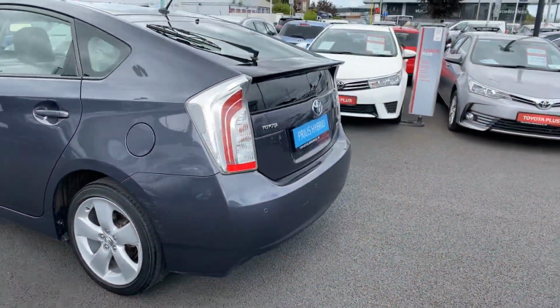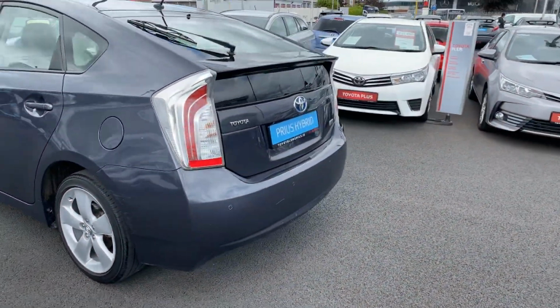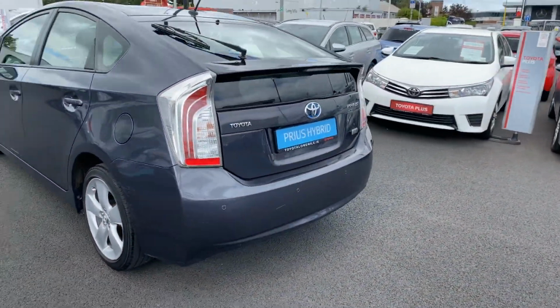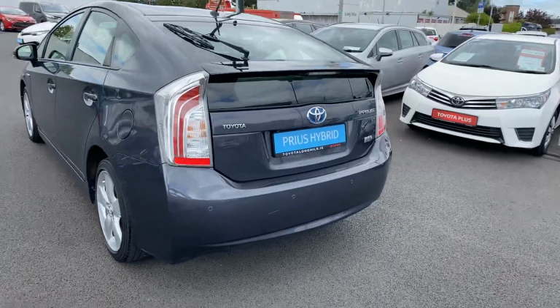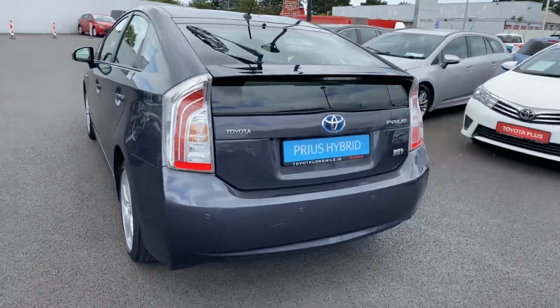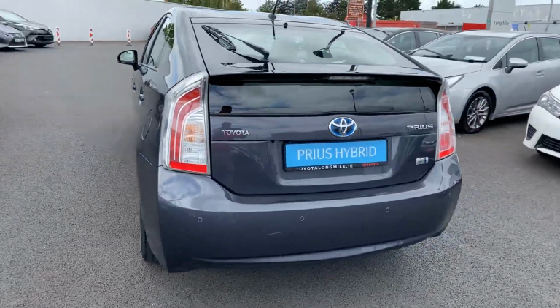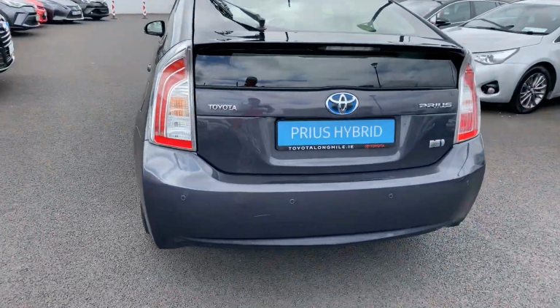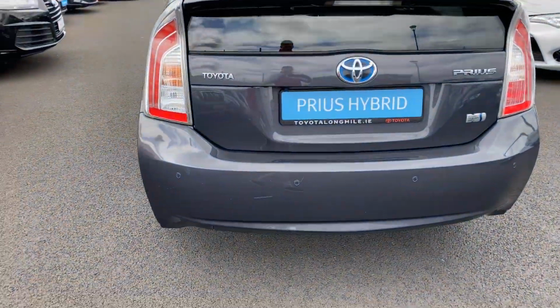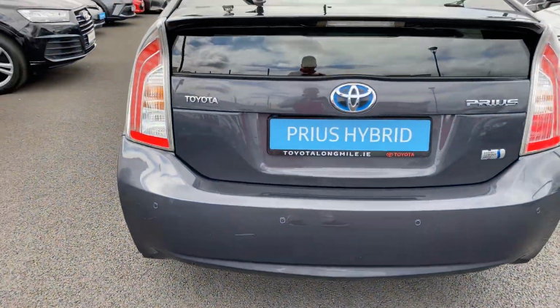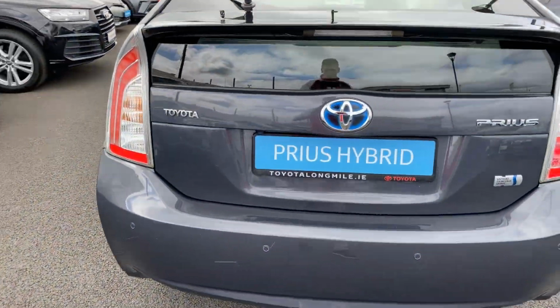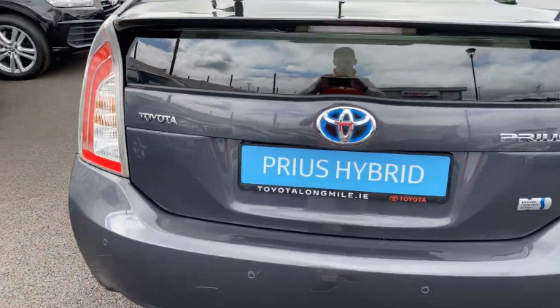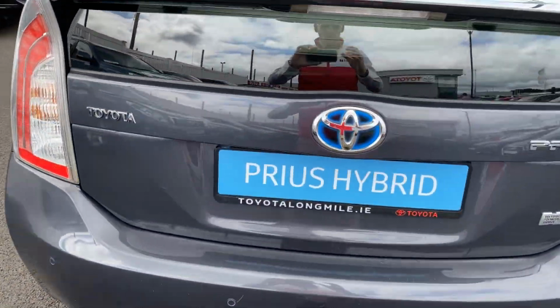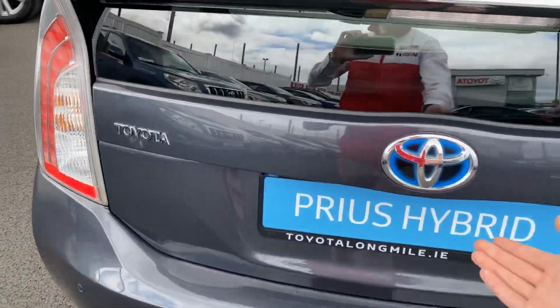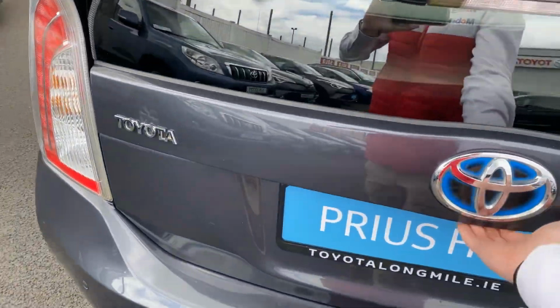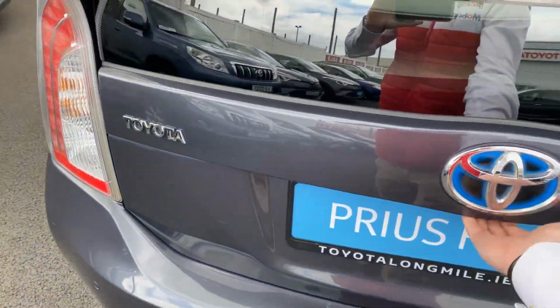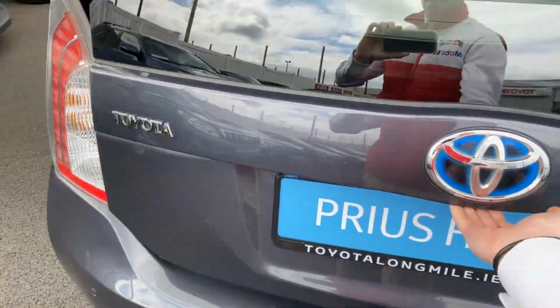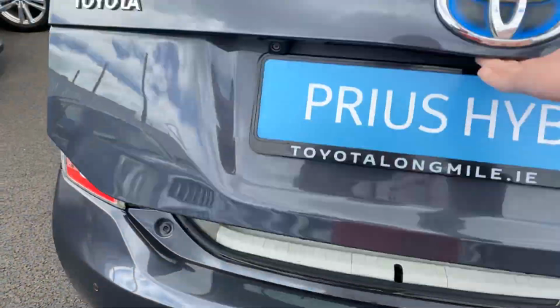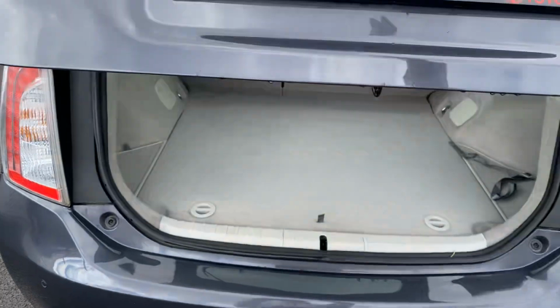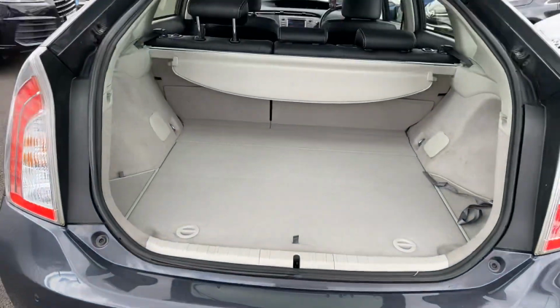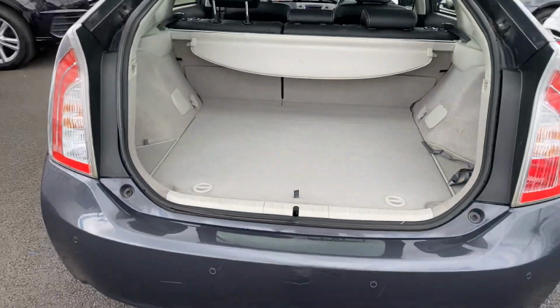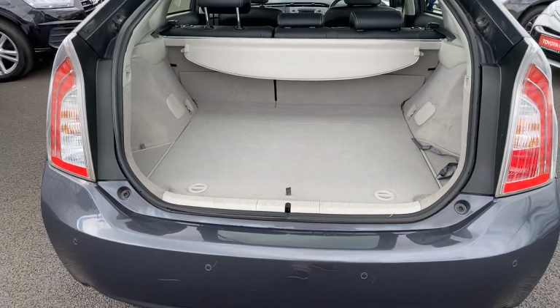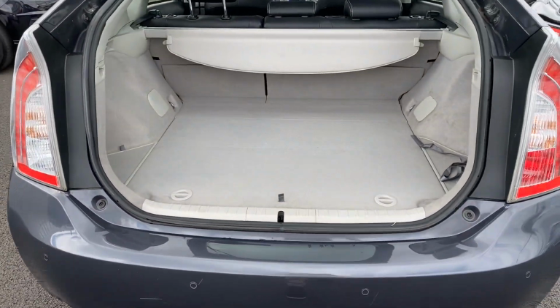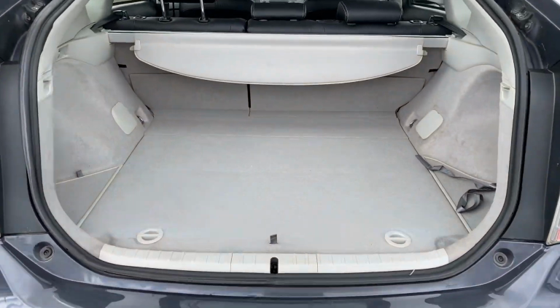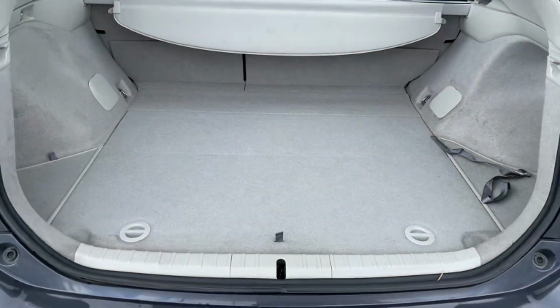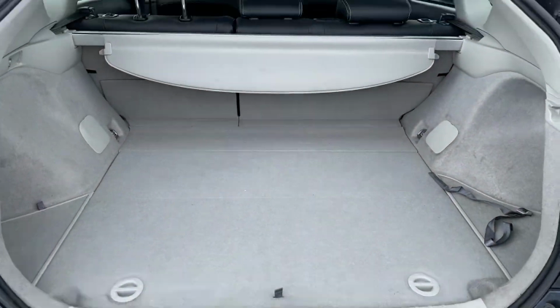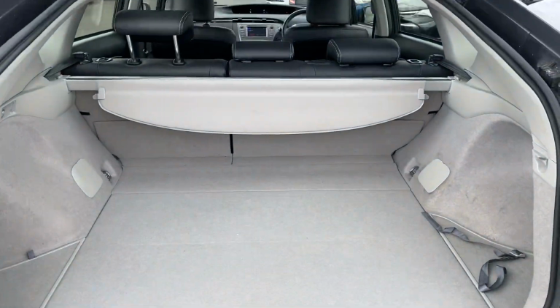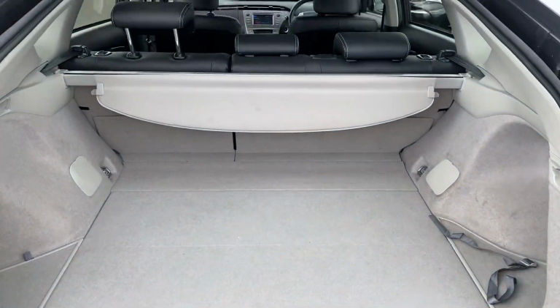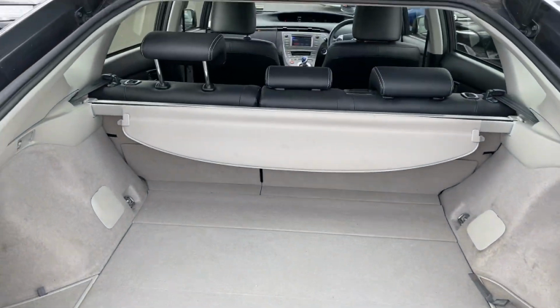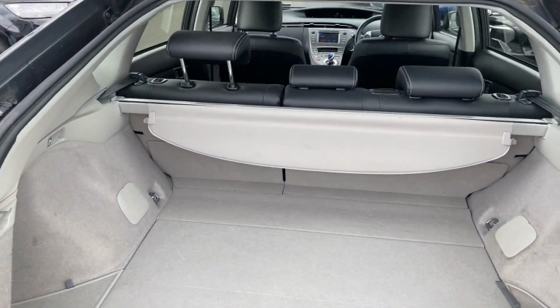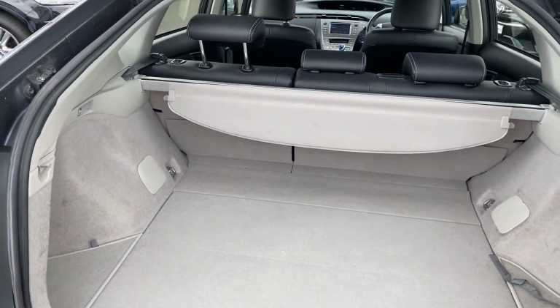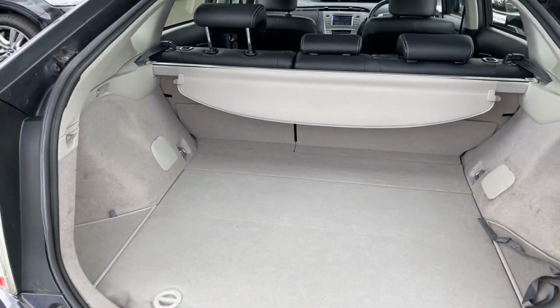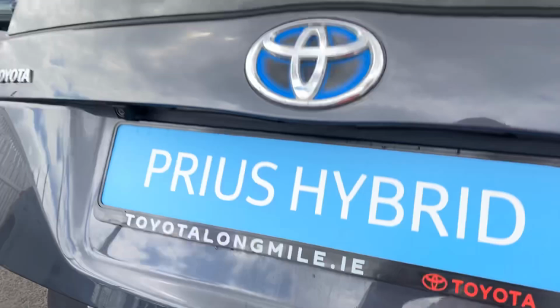The car also has a reversing camera and rear parking sensors. Nice ample boot space, and the seats do fall down for a 60-40 split.